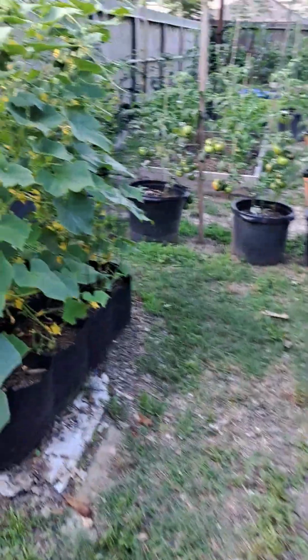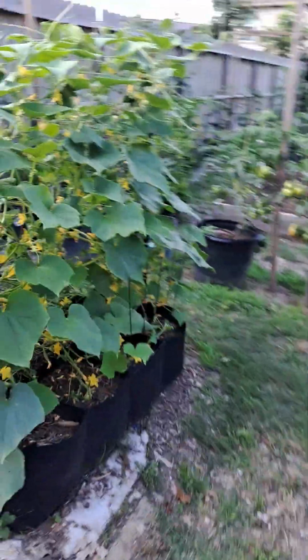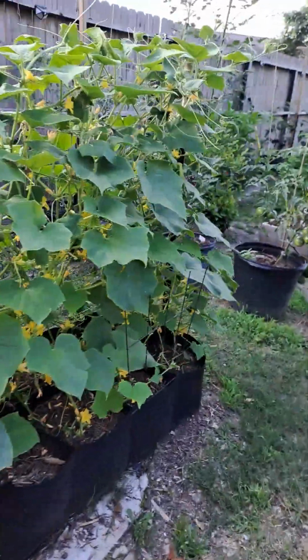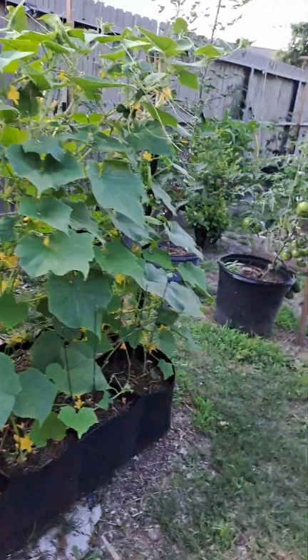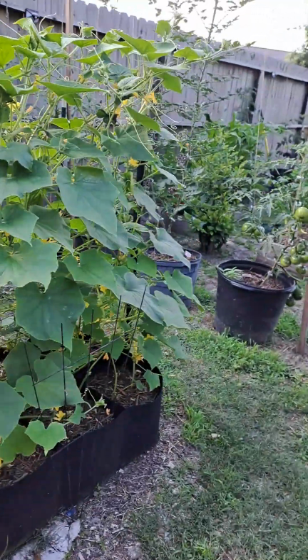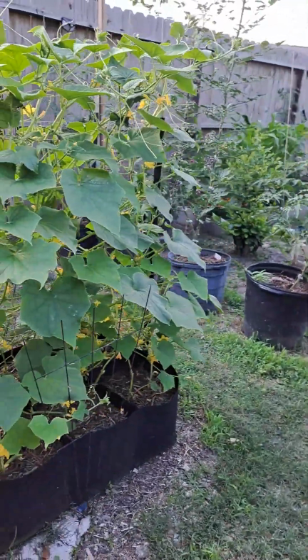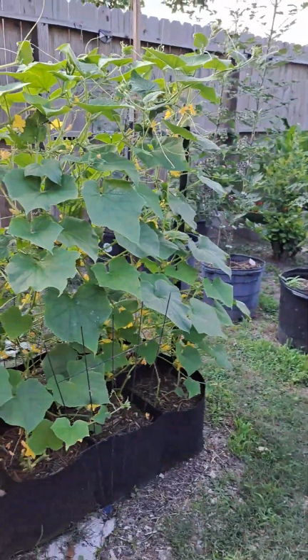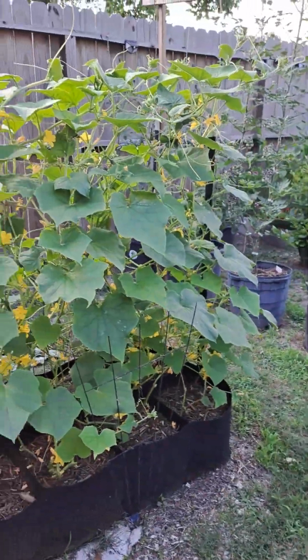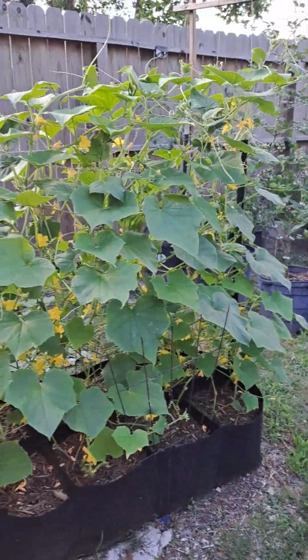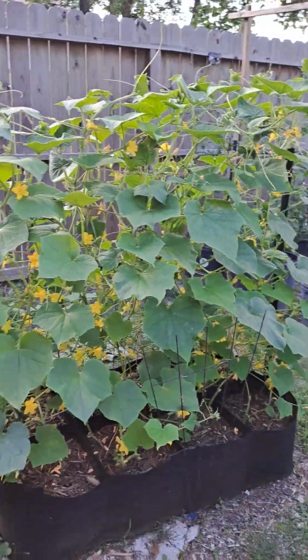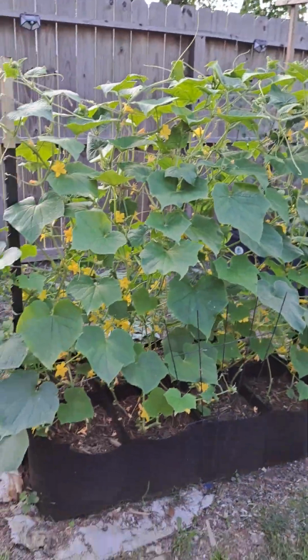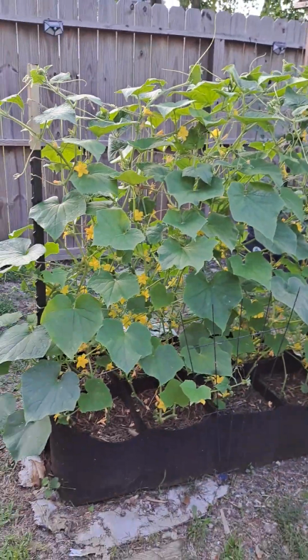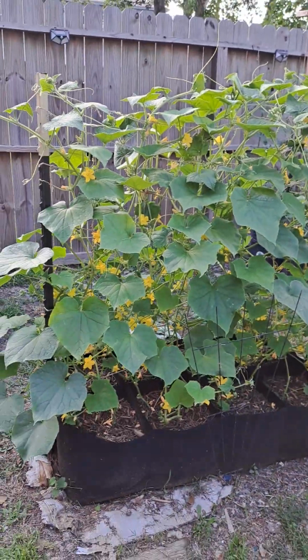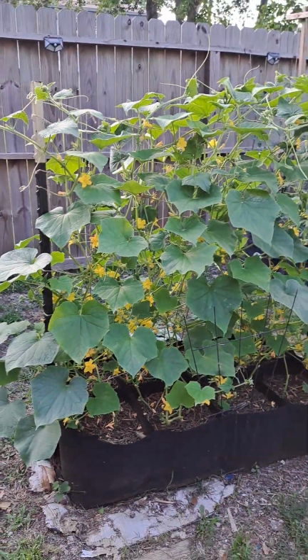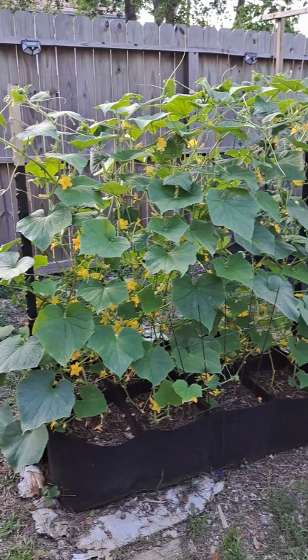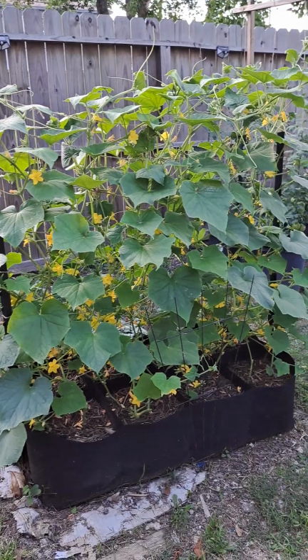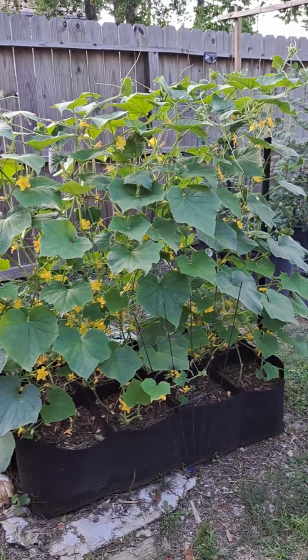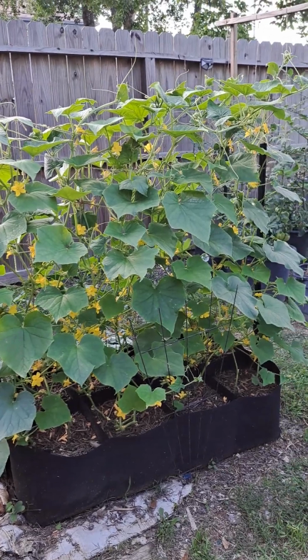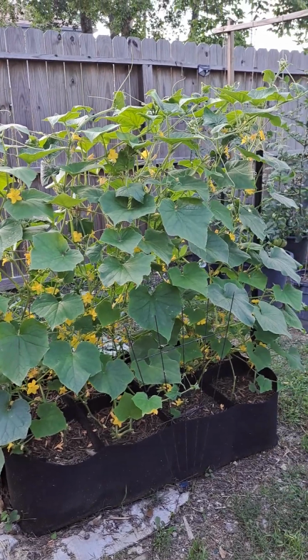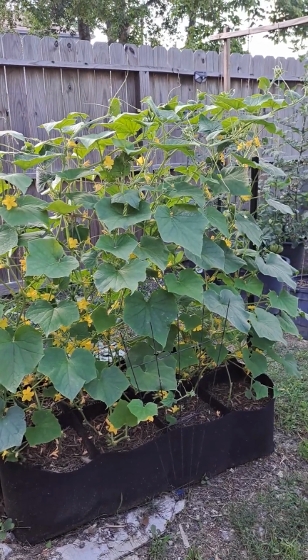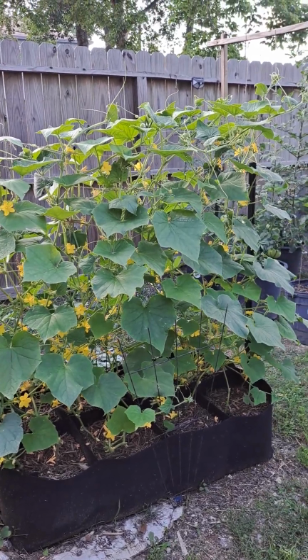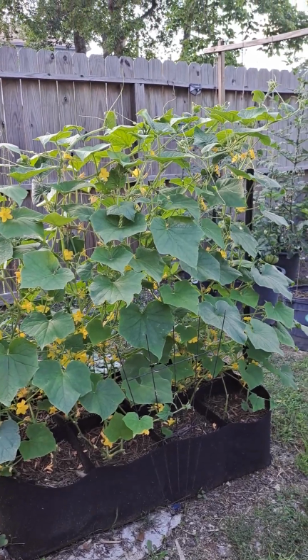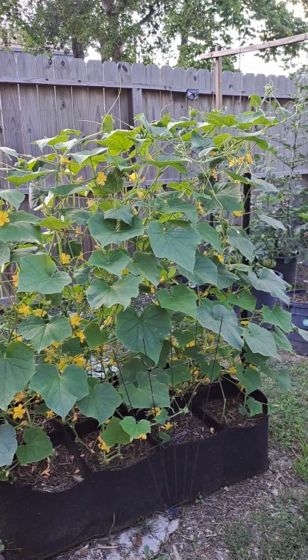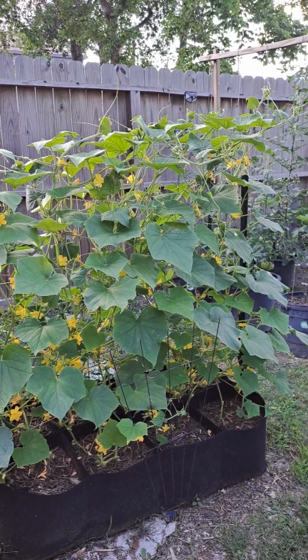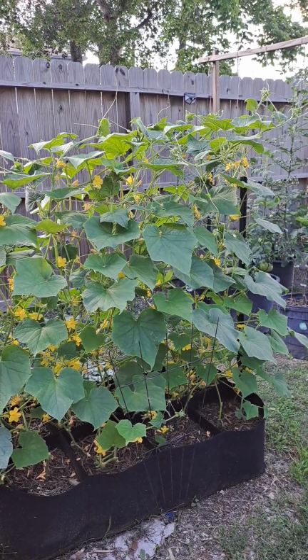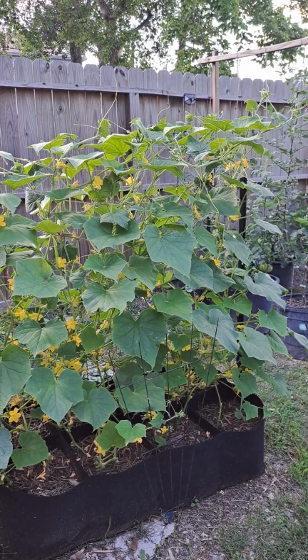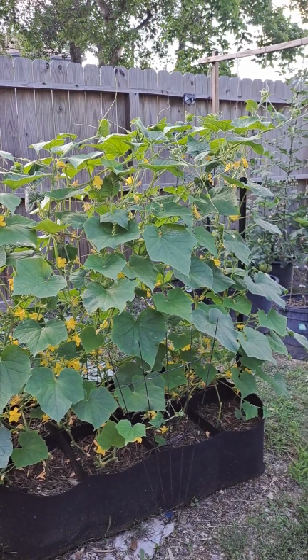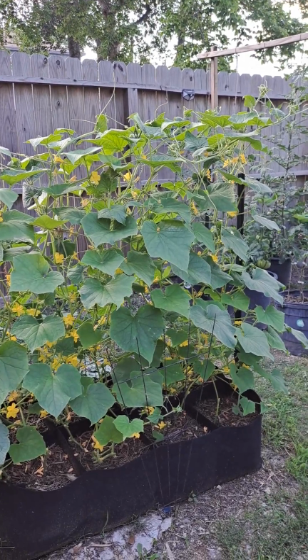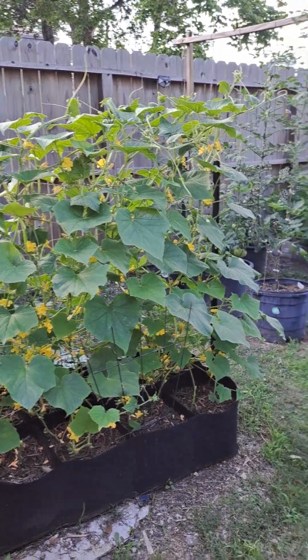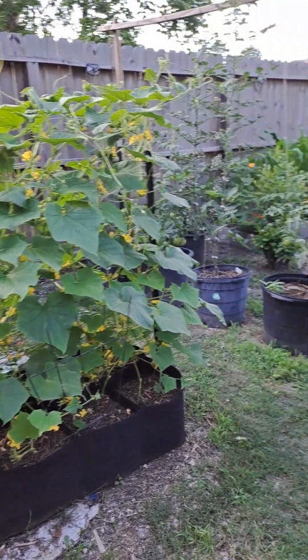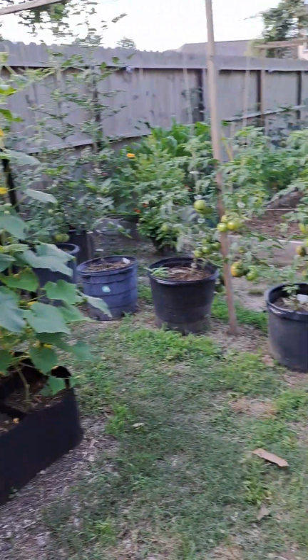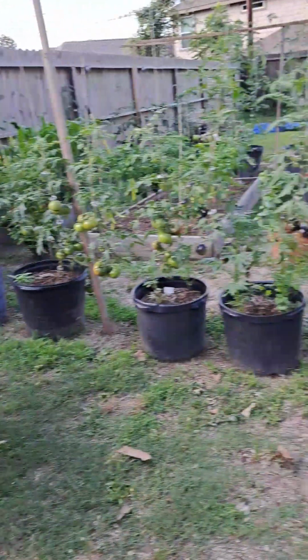All of our Excelsior cucumbers are looking real good. We've trimmed them out pretty good but they still look great.